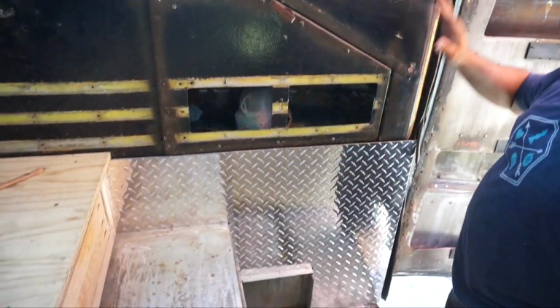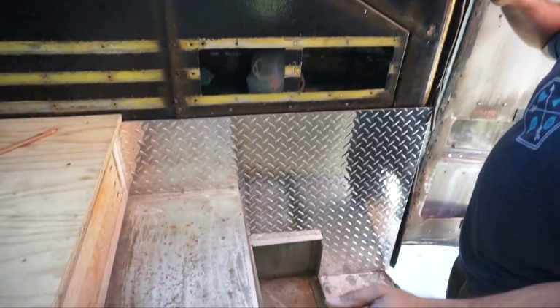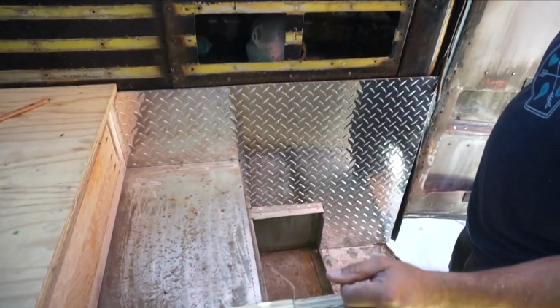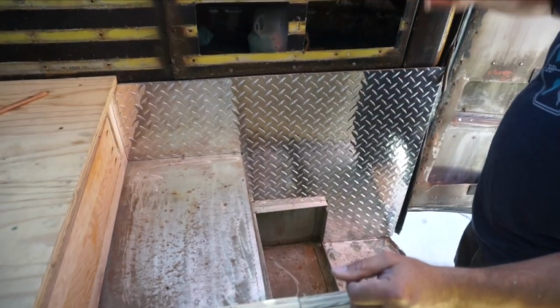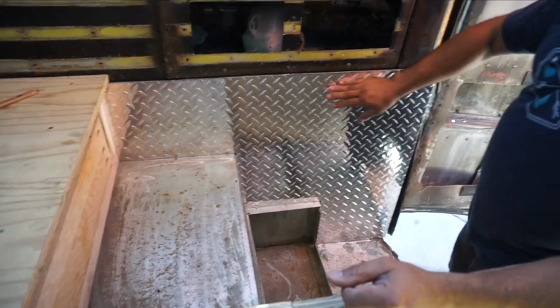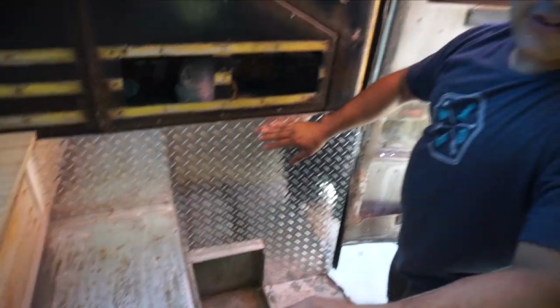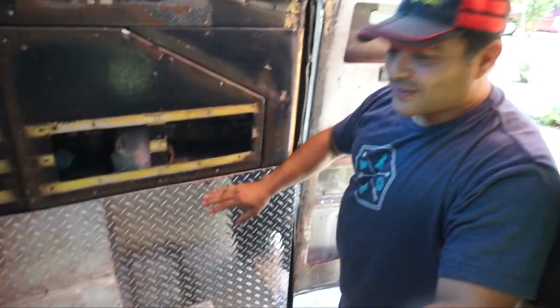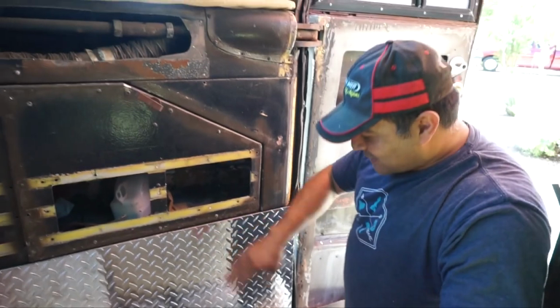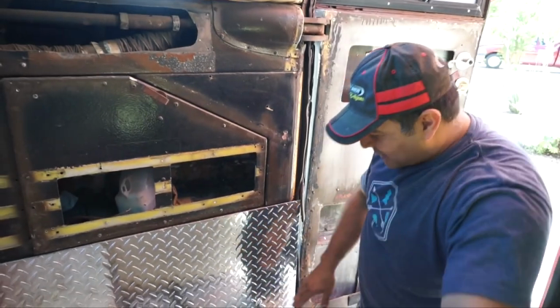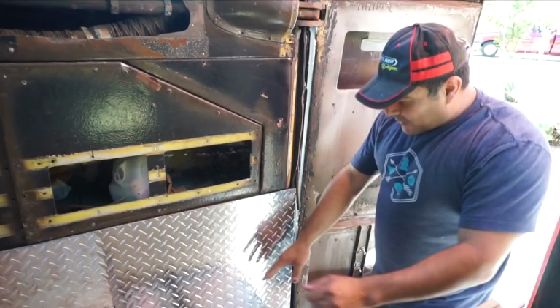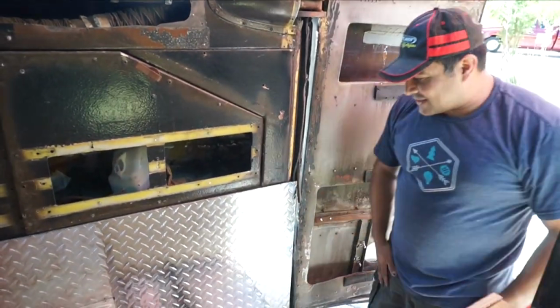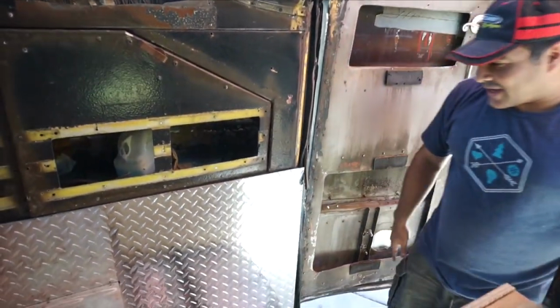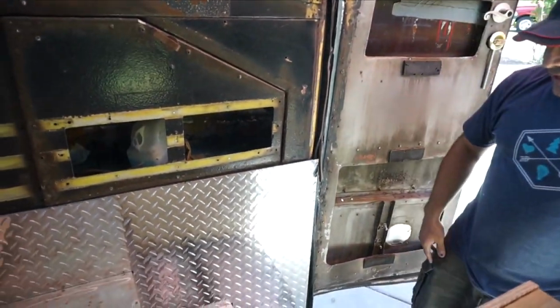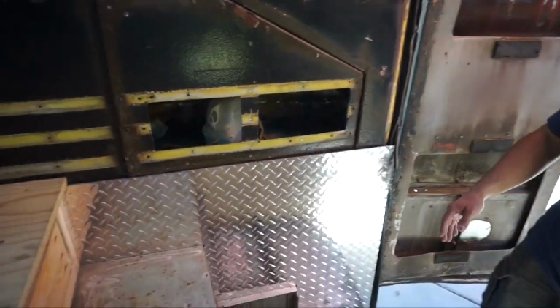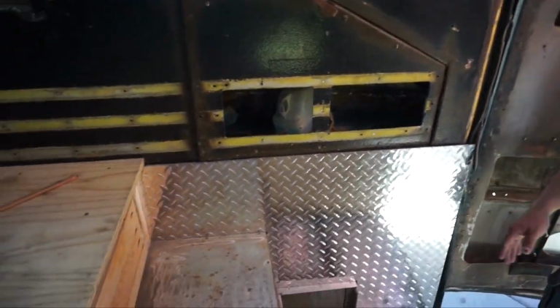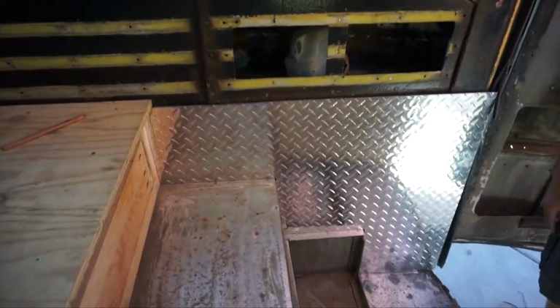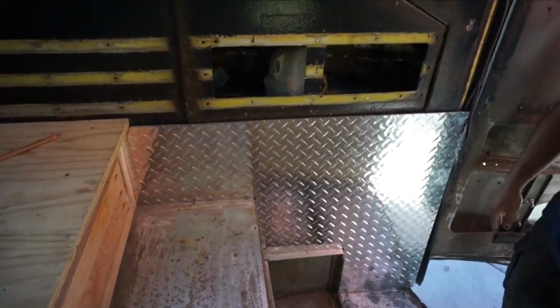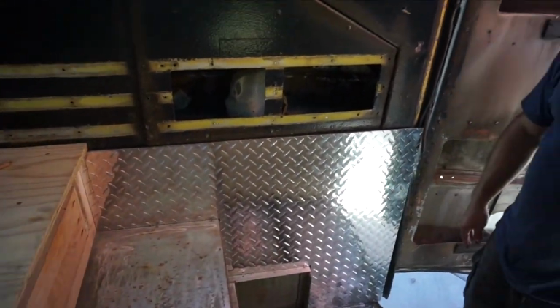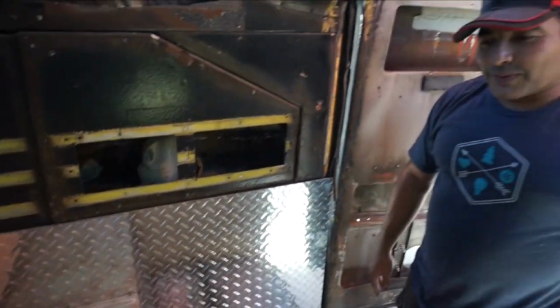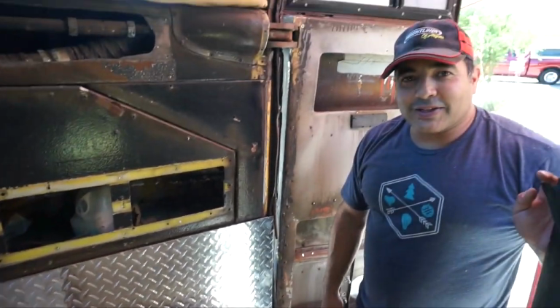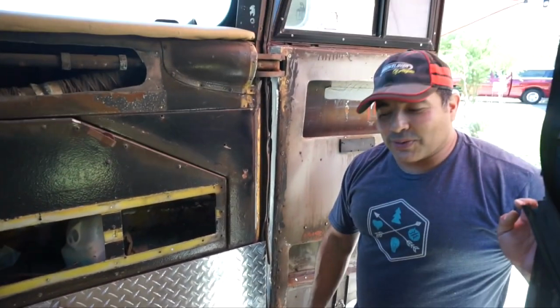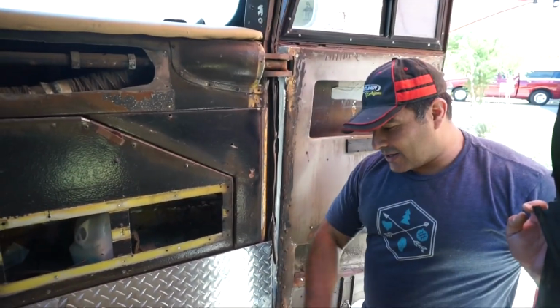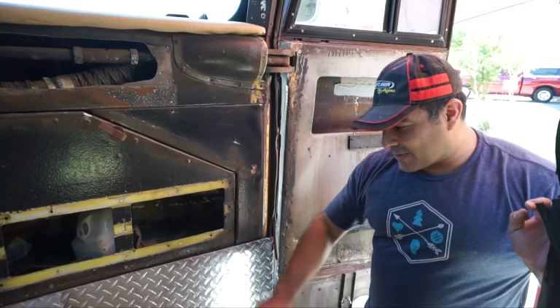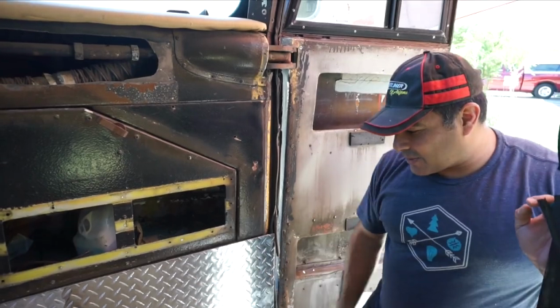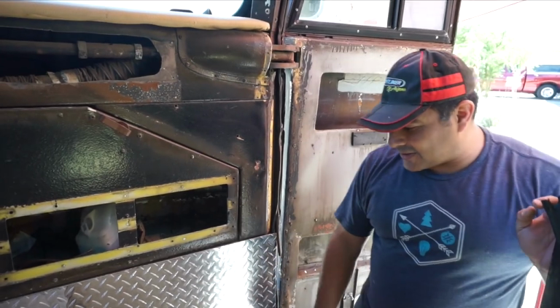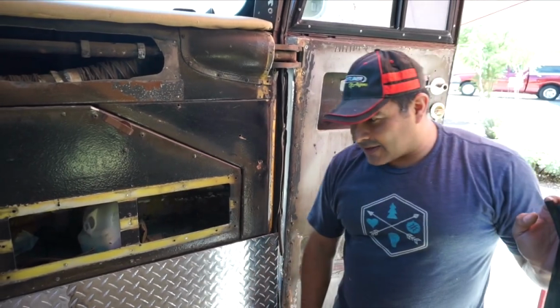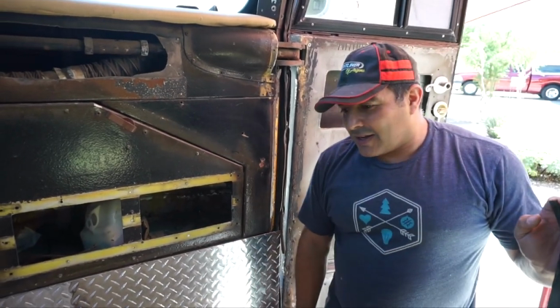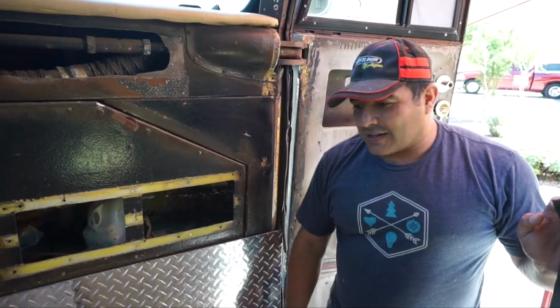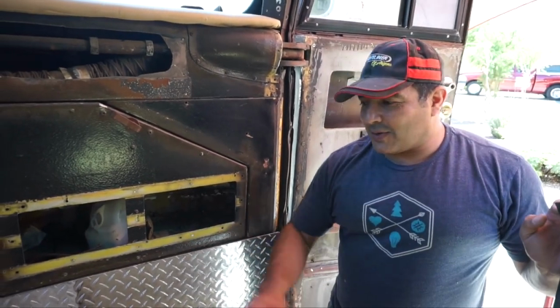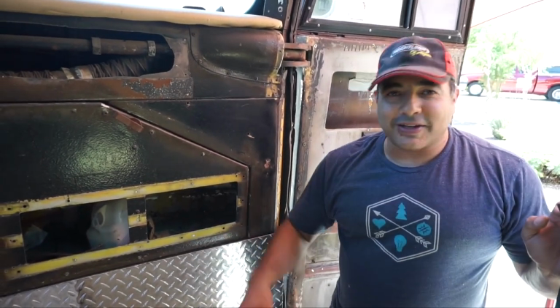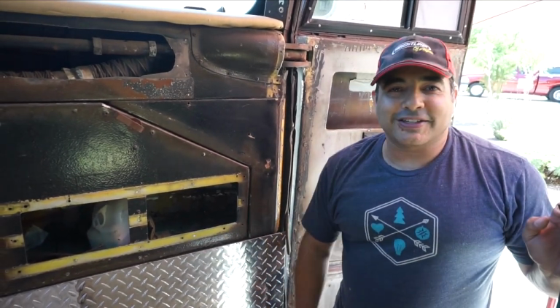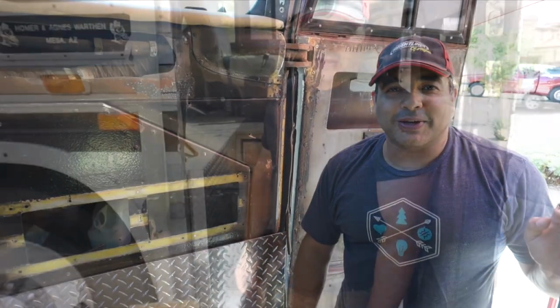This looks good so far — this is what it looks like when it's in, and I think it looks pretty good. We're going to do some of the next pieces and continue on the stairway.